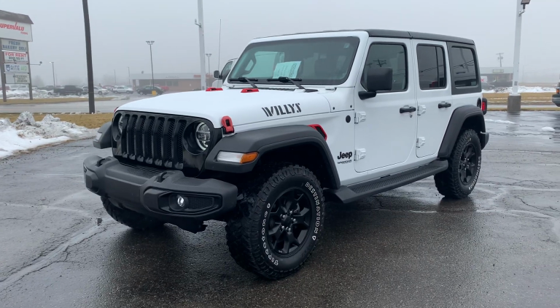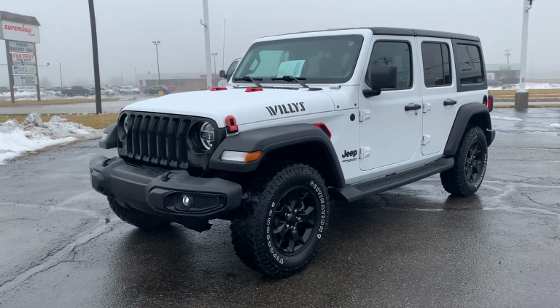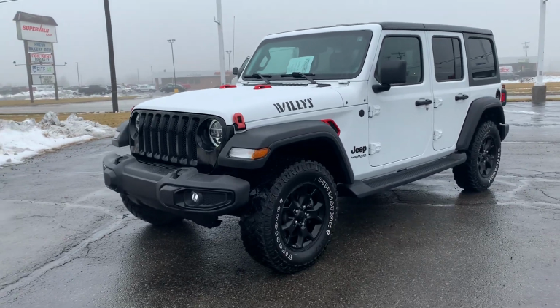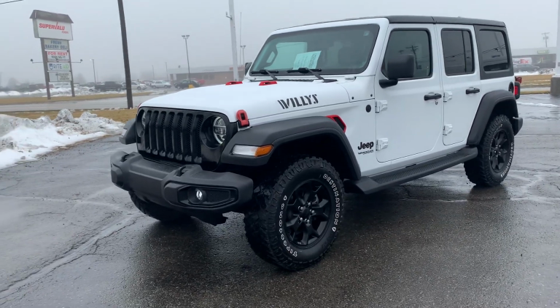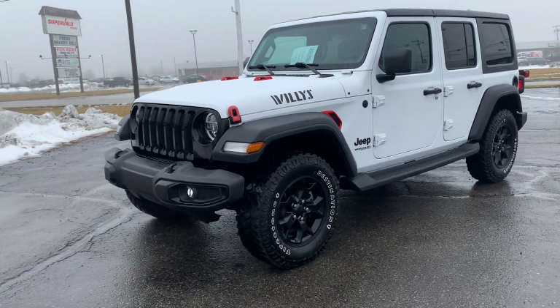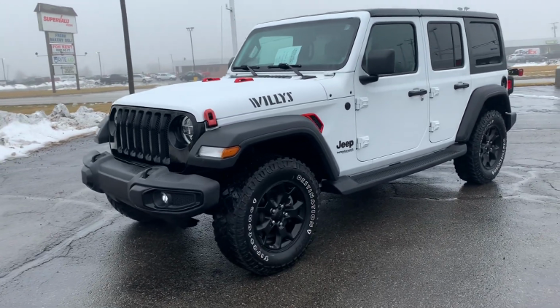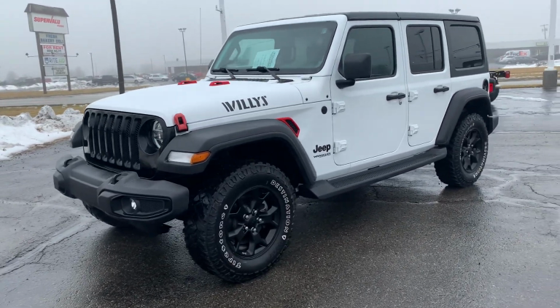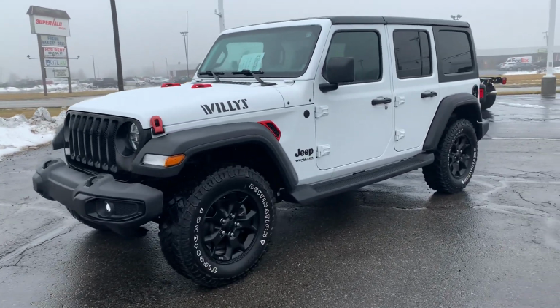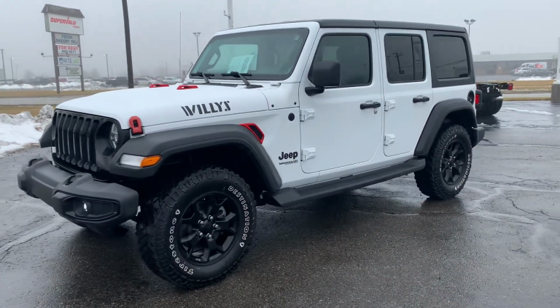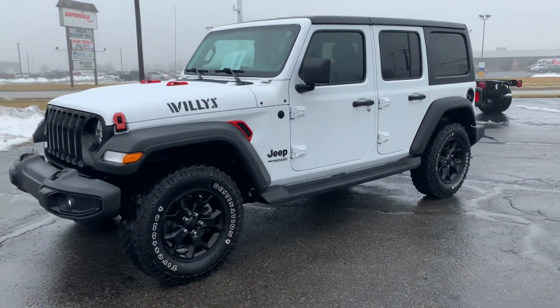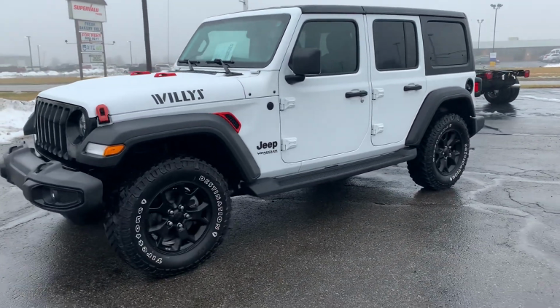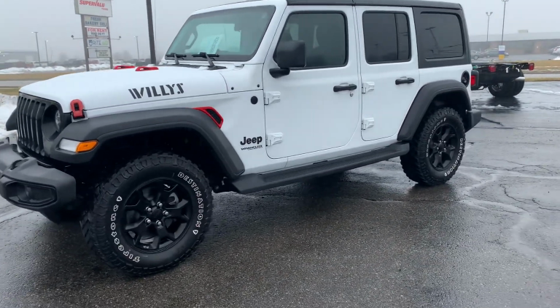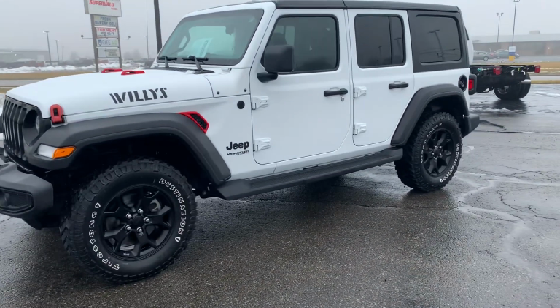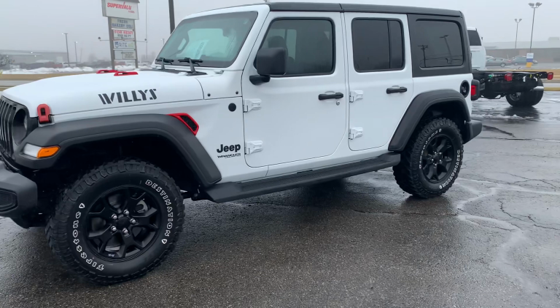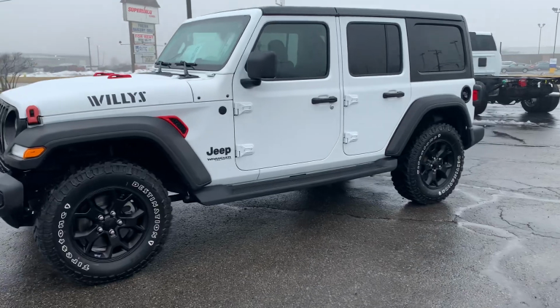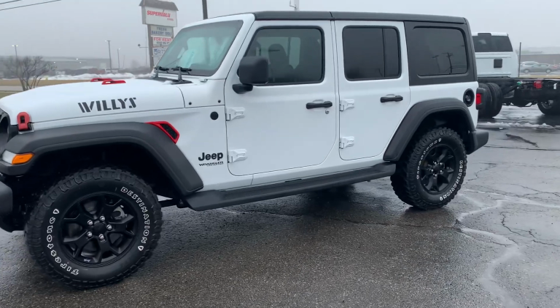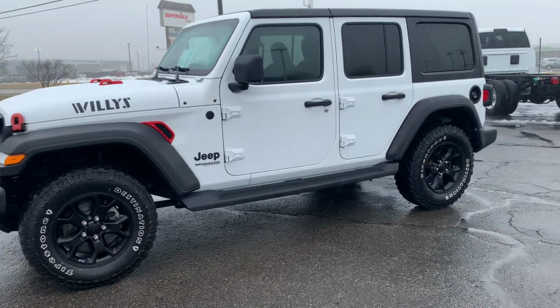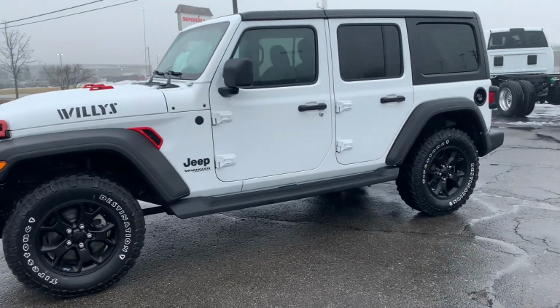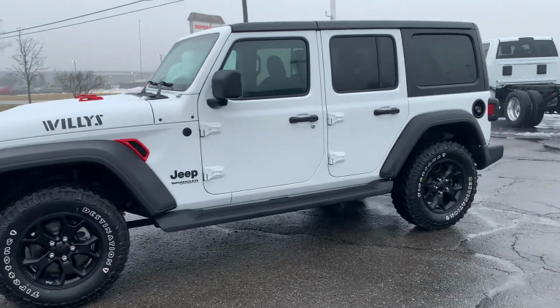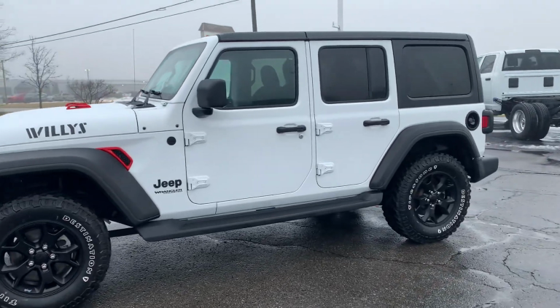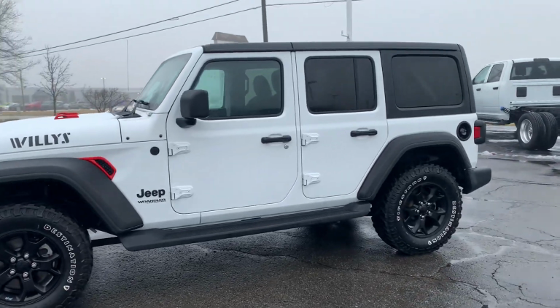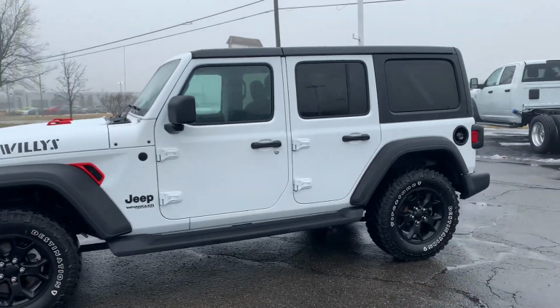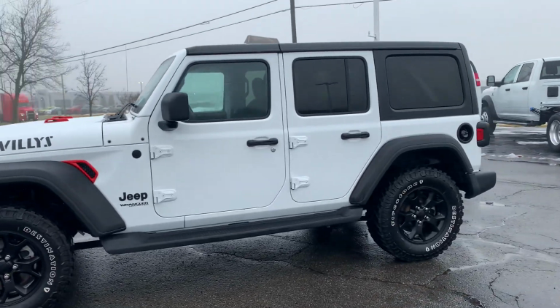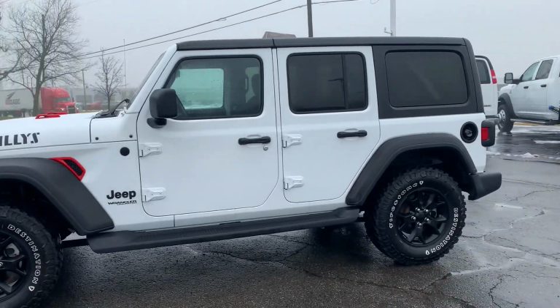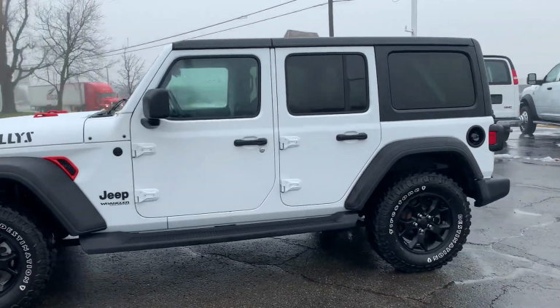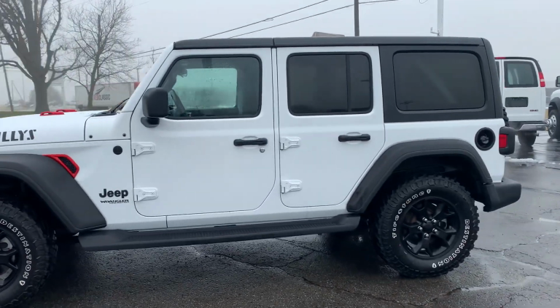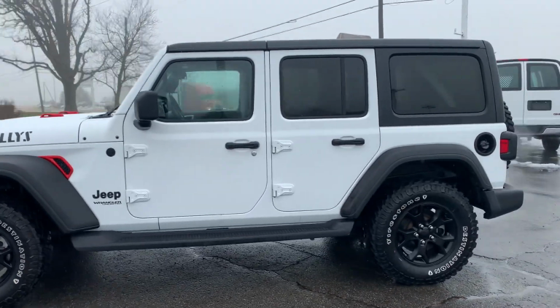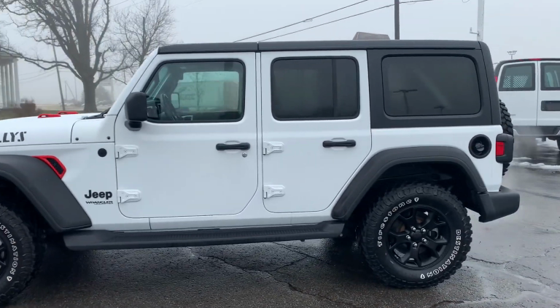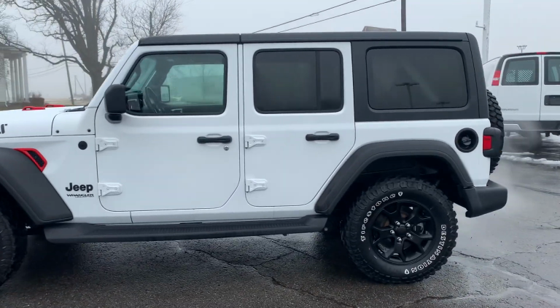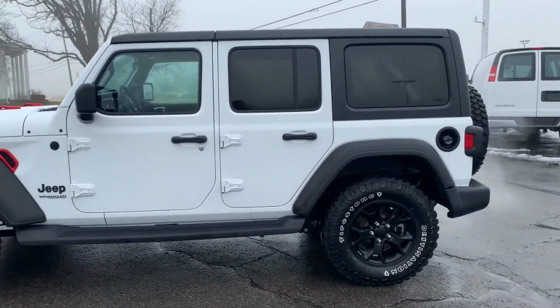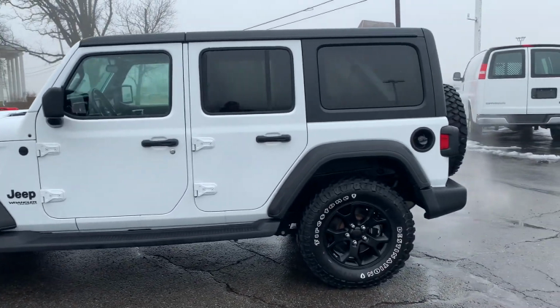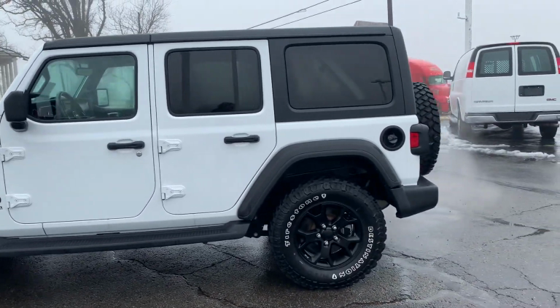Angel here with Terry Hendricks Chrysler. Going to take you on a quick walk around of this 2021 Jeep Wrangler Unlimited Willys.